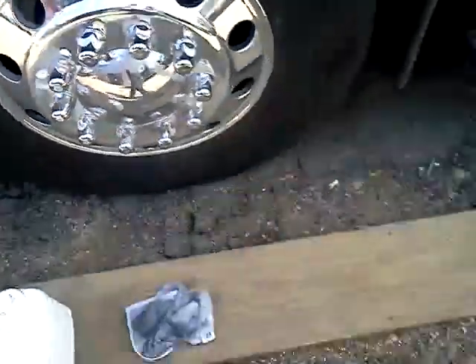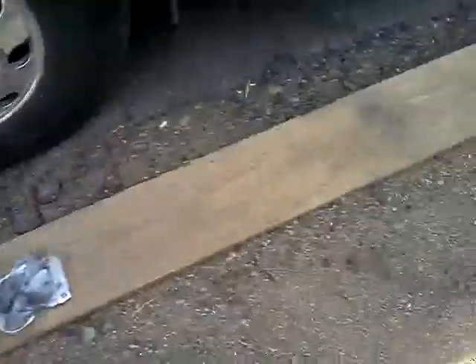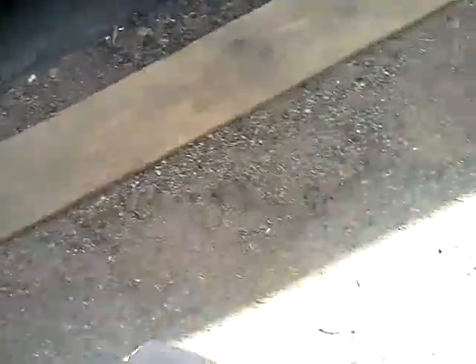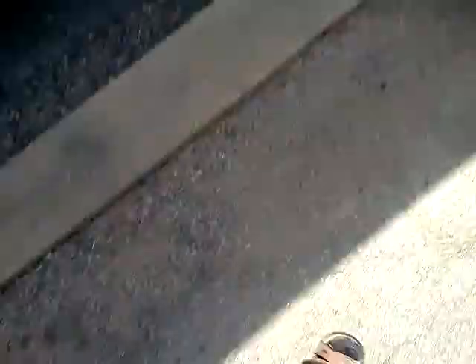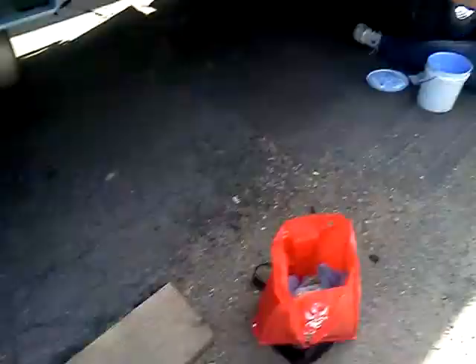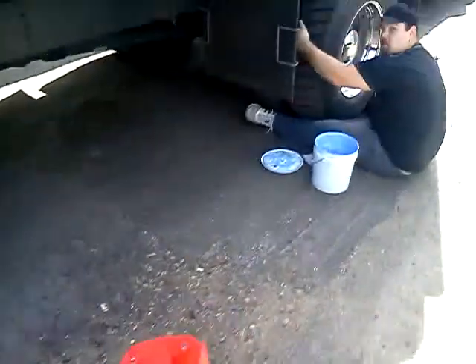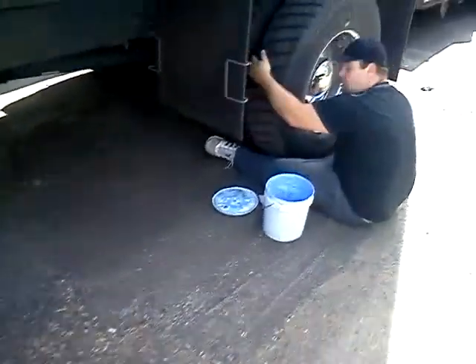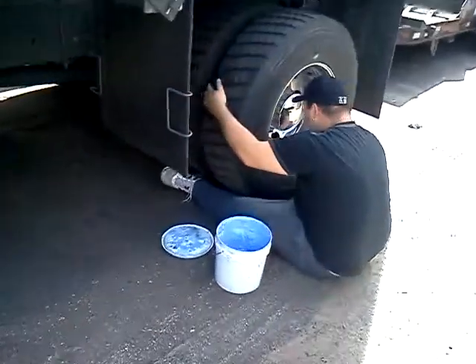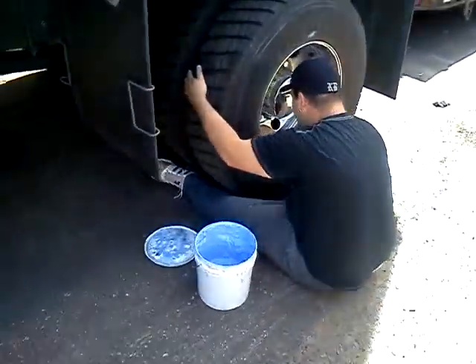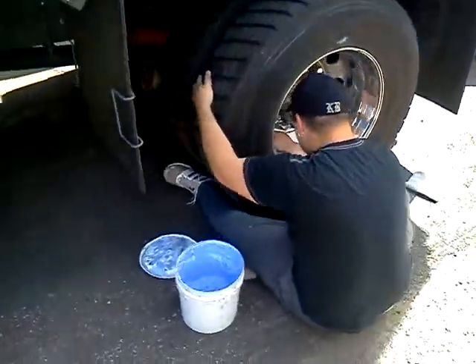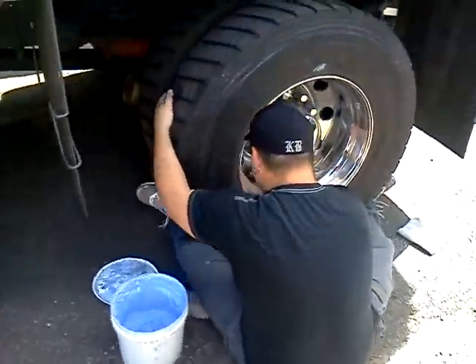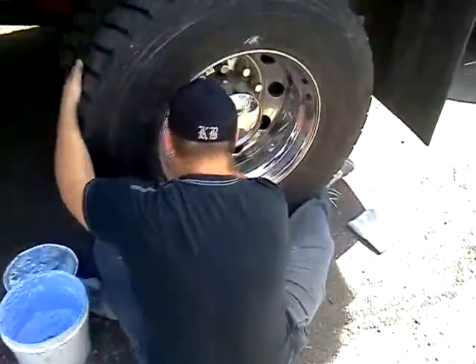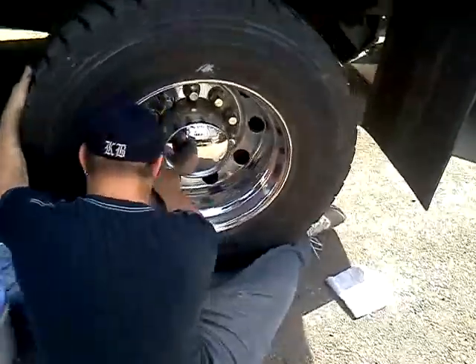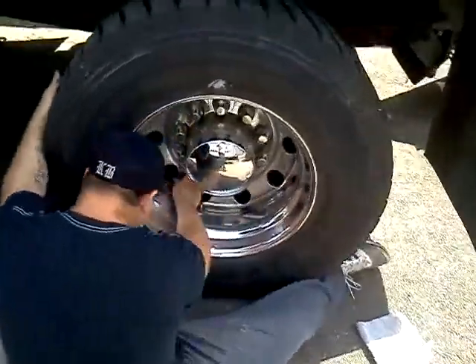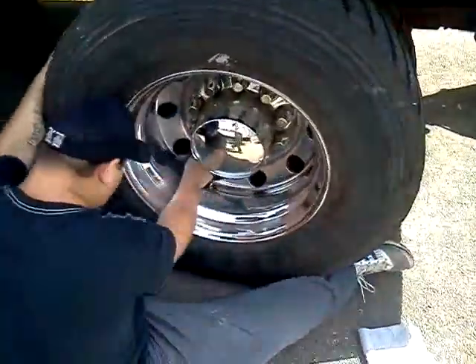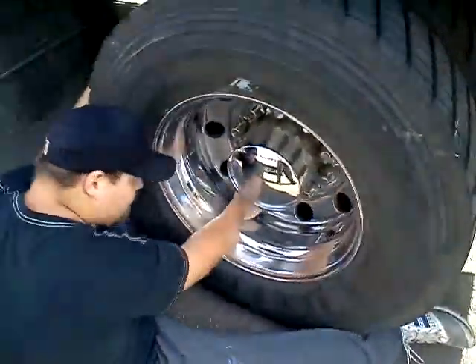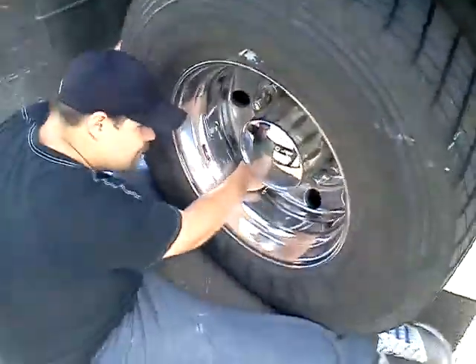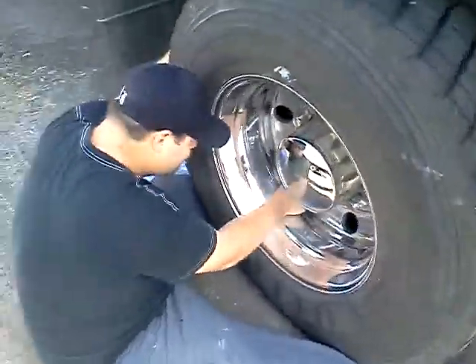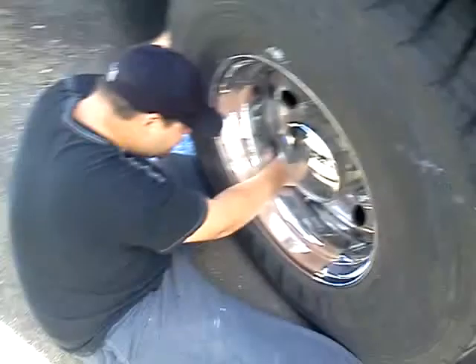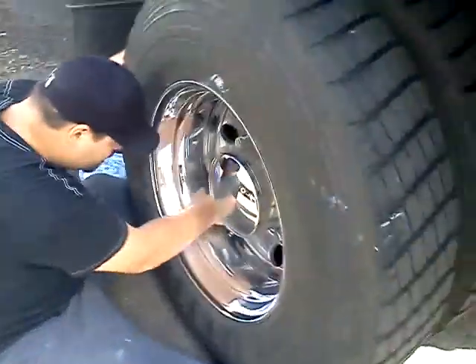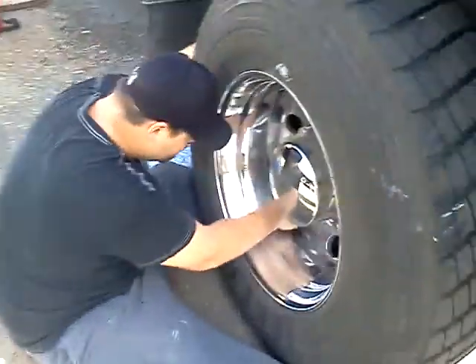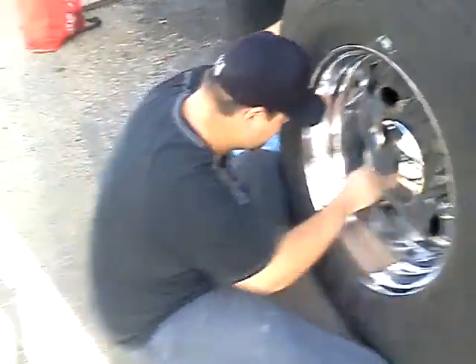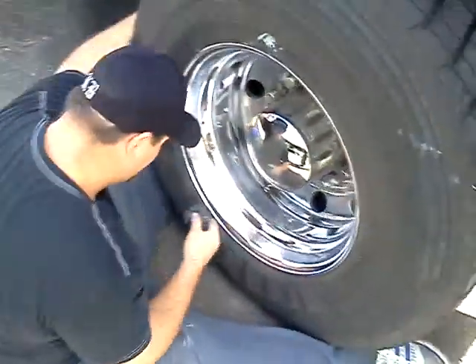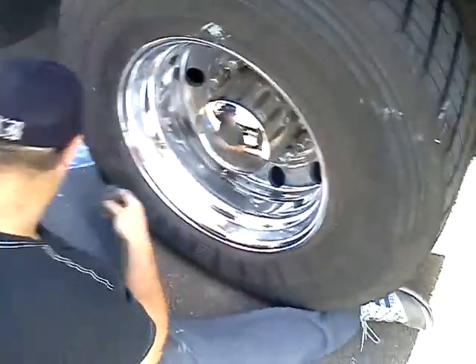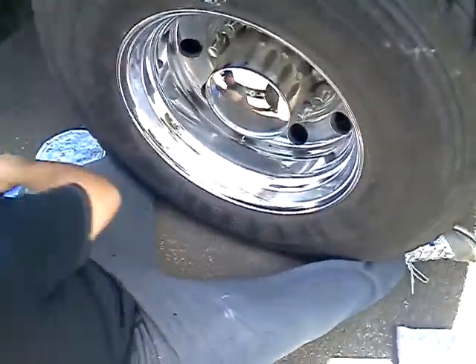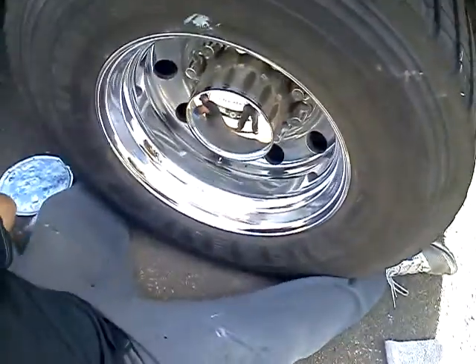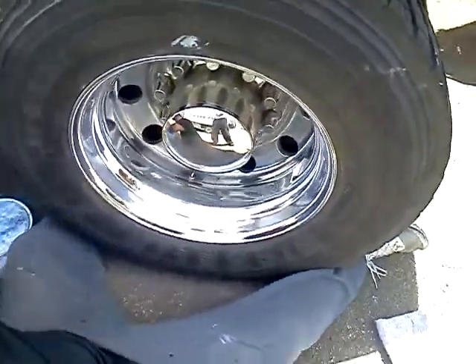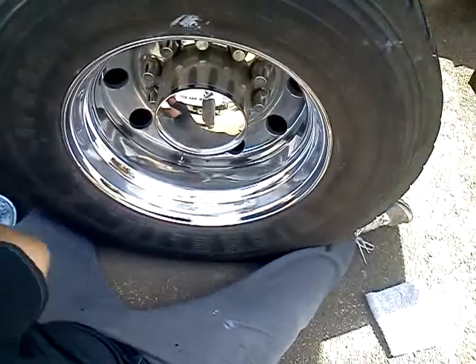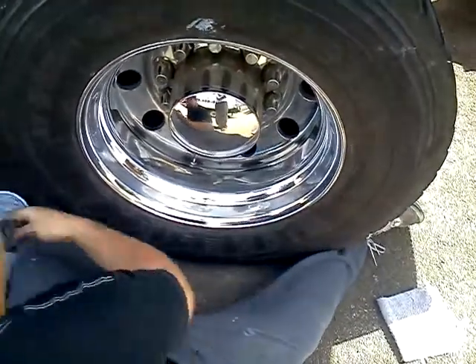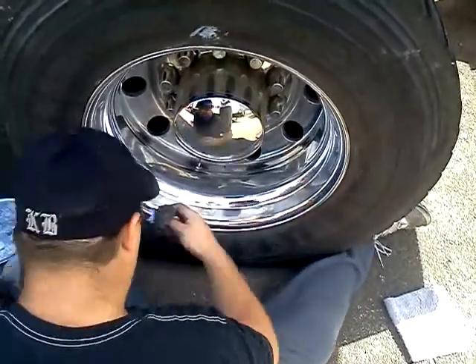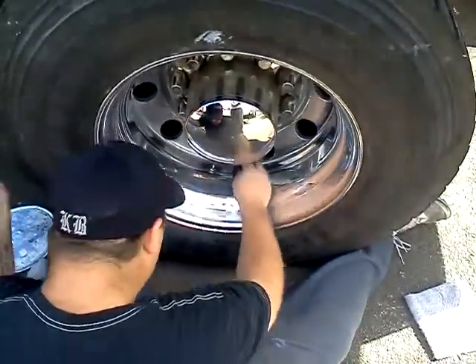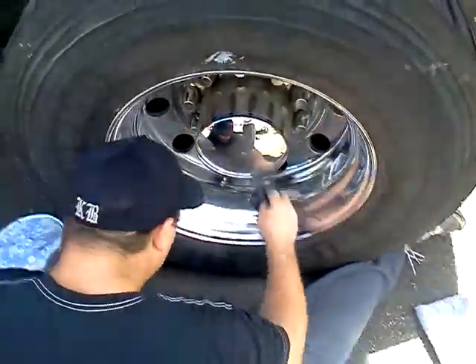My brother Frank, he's on the back wheel. Look at that black wheel right there — it is bling bling bling status. Man, it's blinding my camera right now.